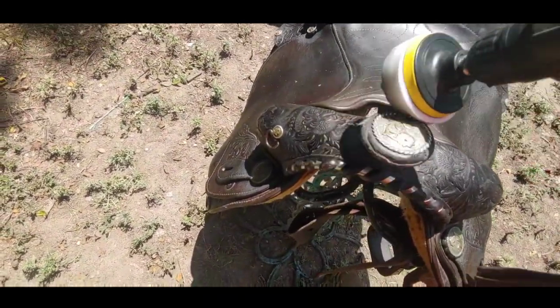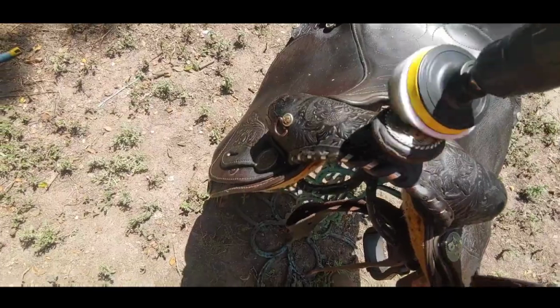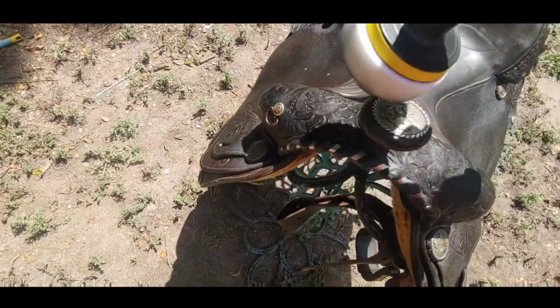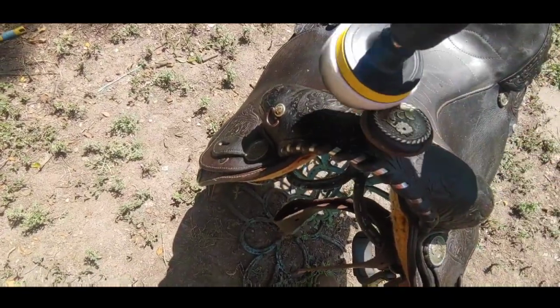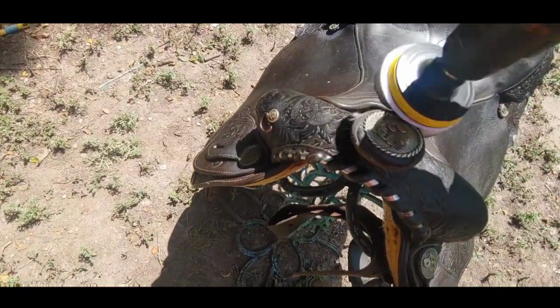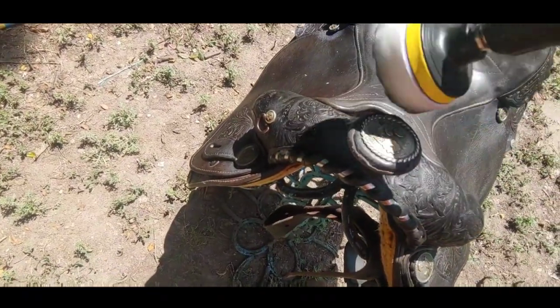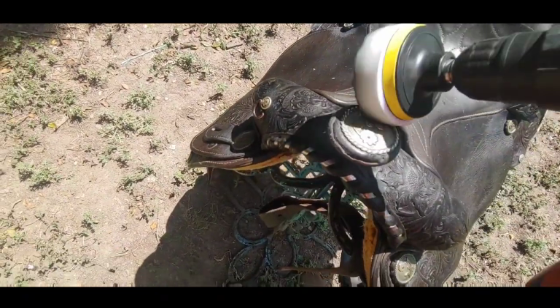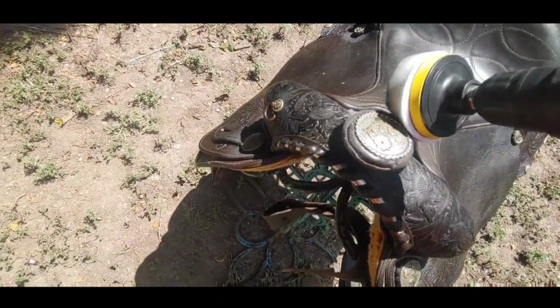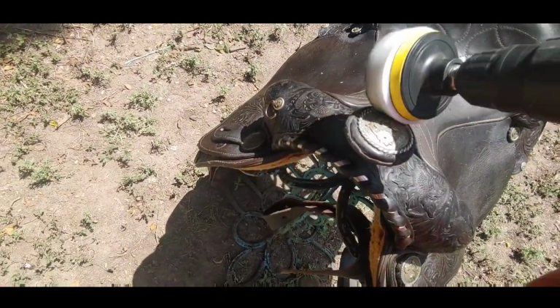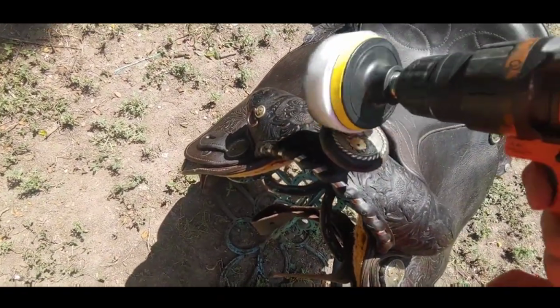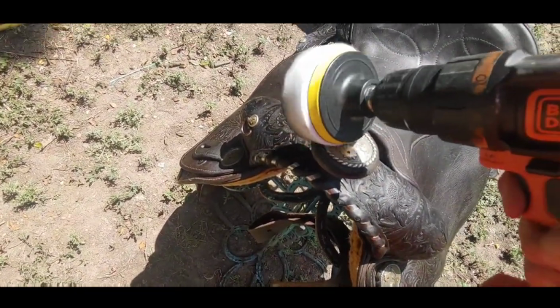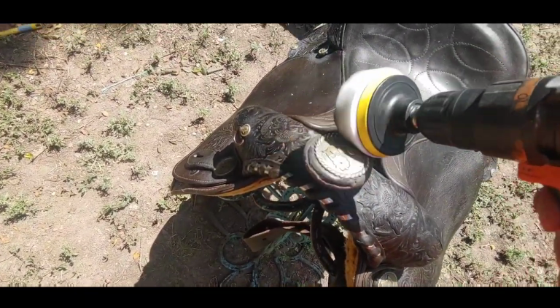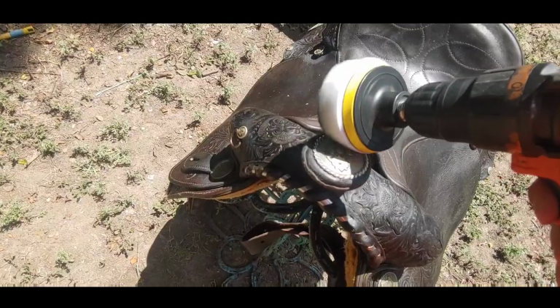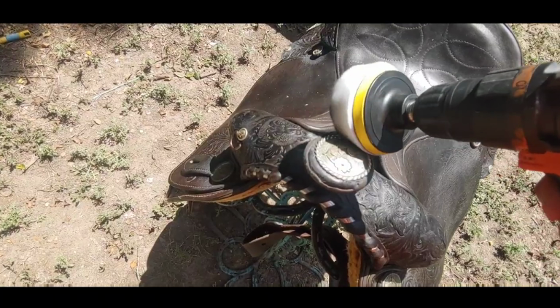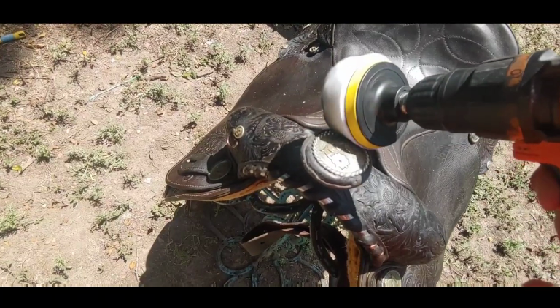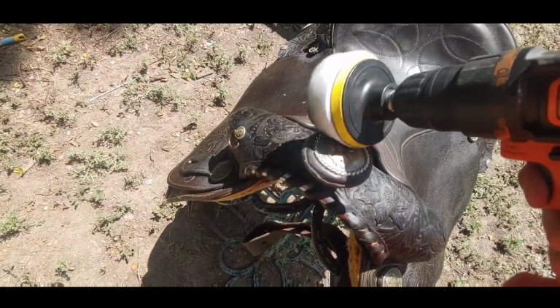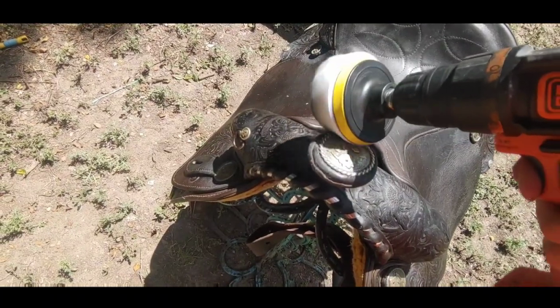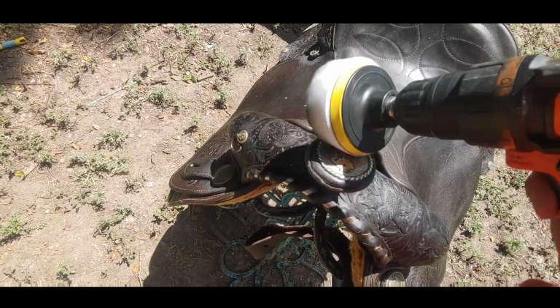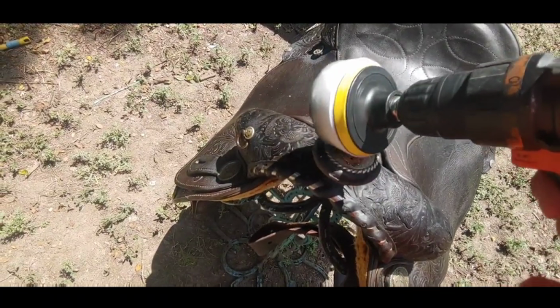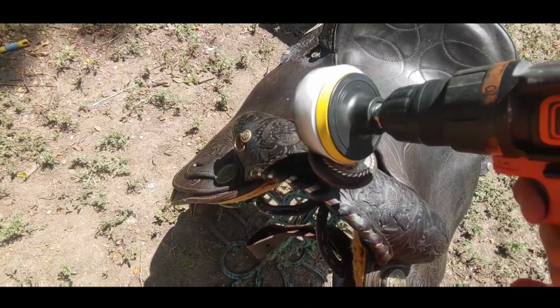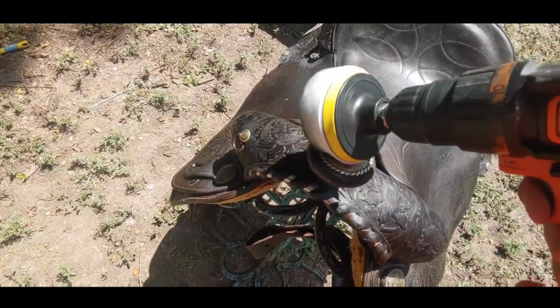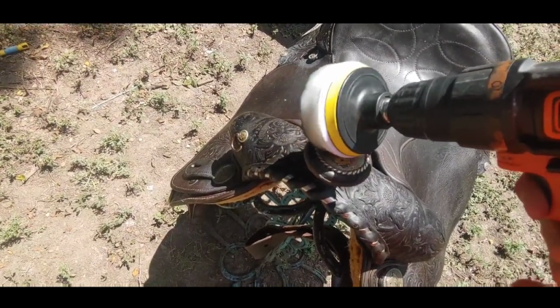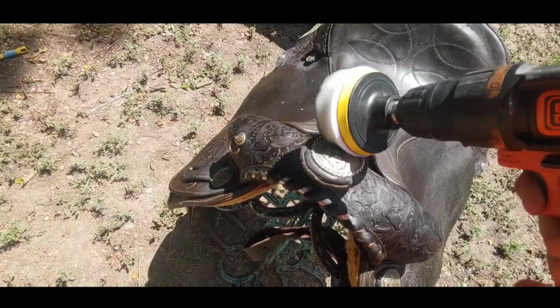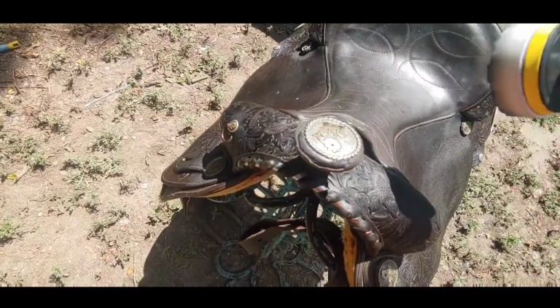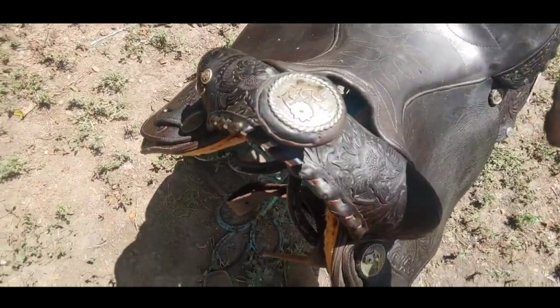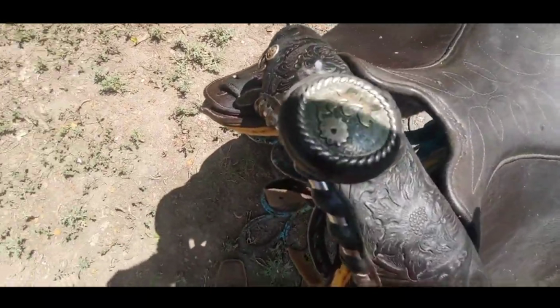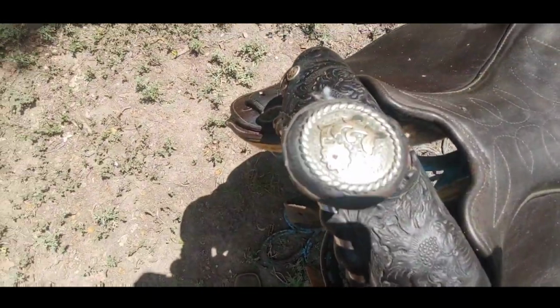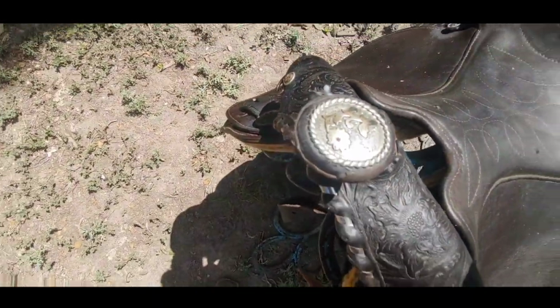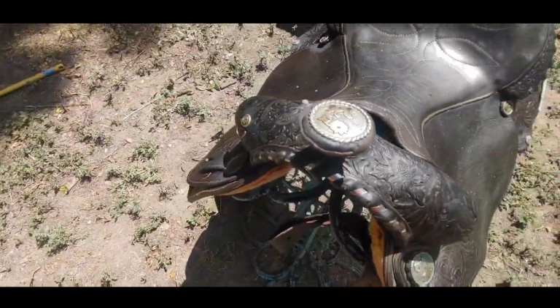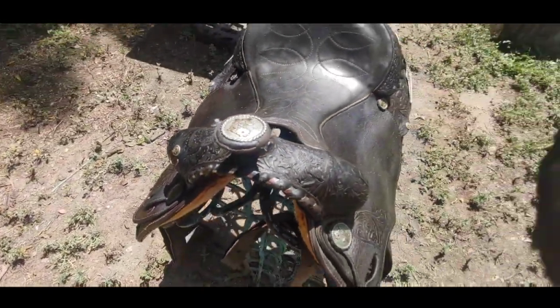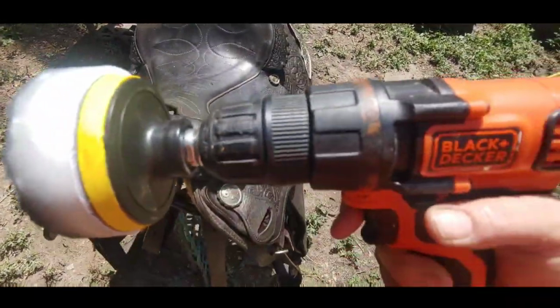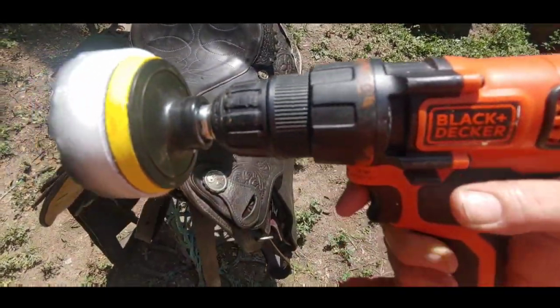Trying to get all that nasty stuff down there. It has a good kick to it. That's looking a whole lot better — that works pretty good.